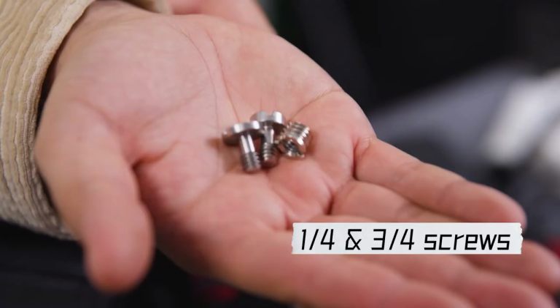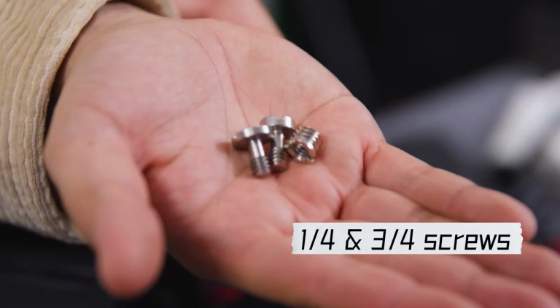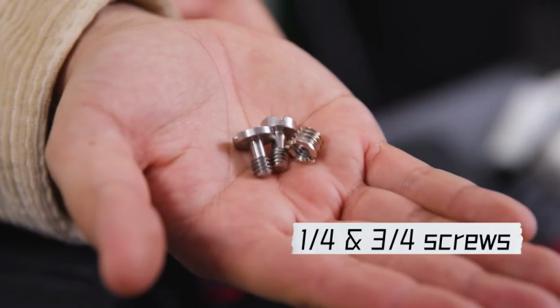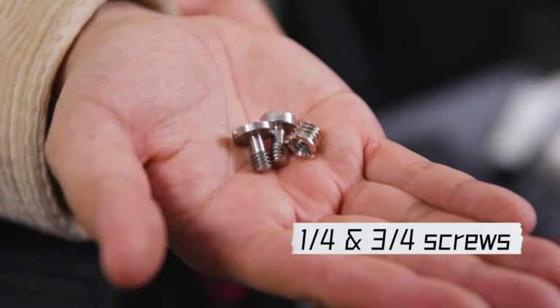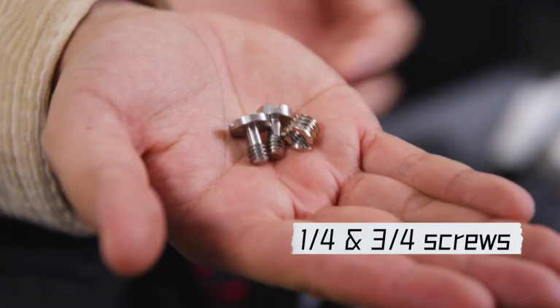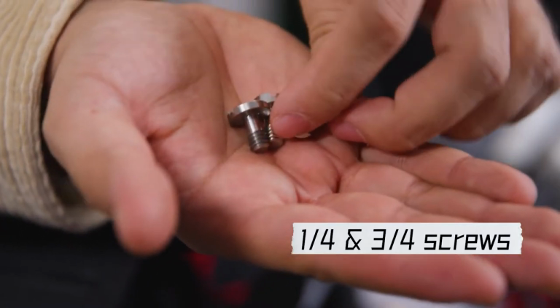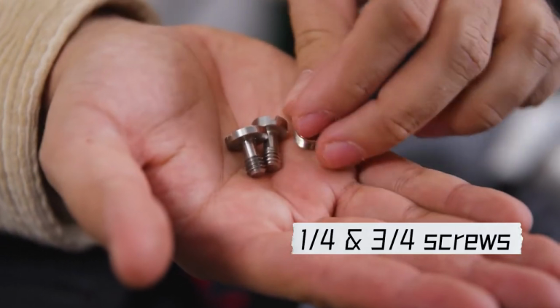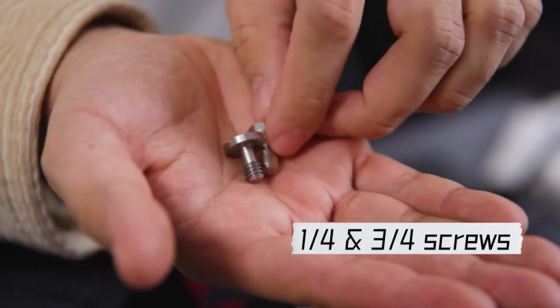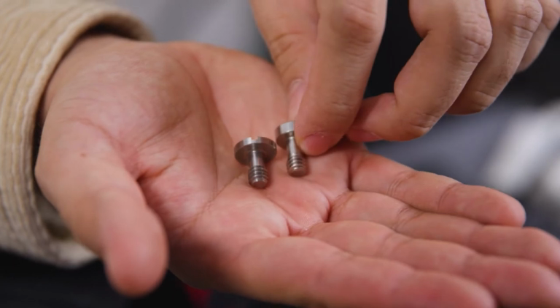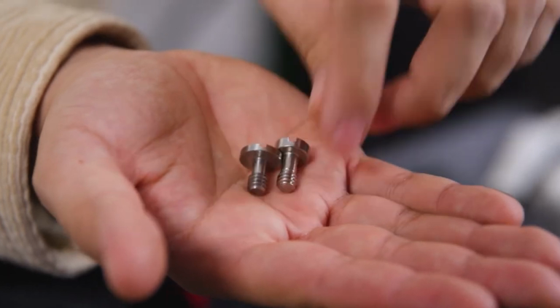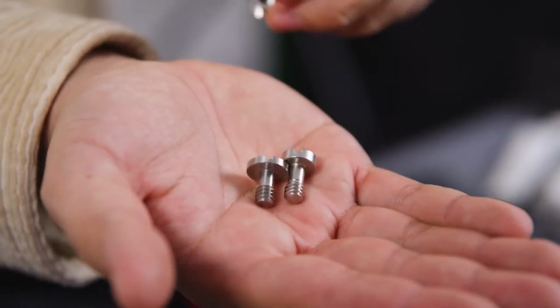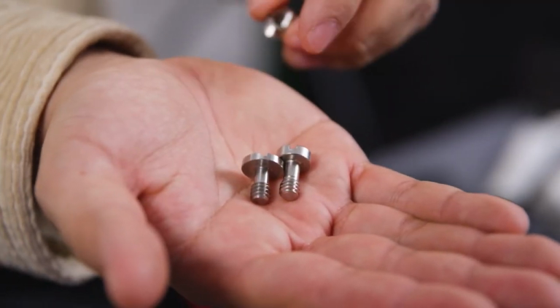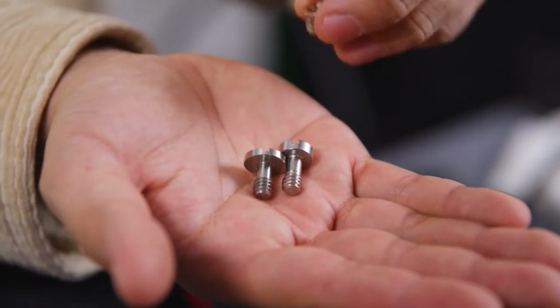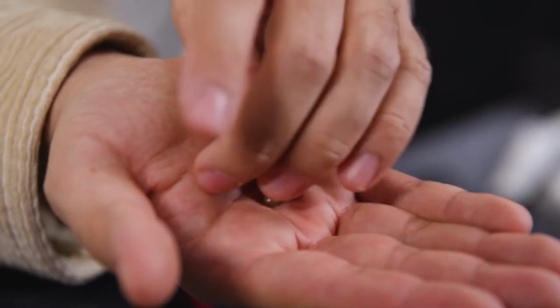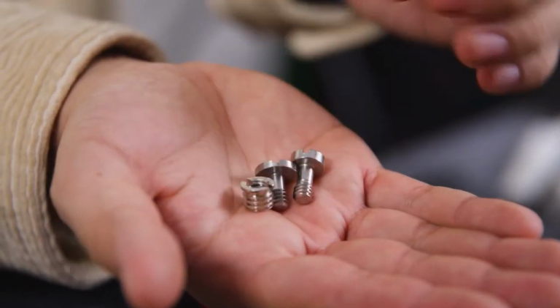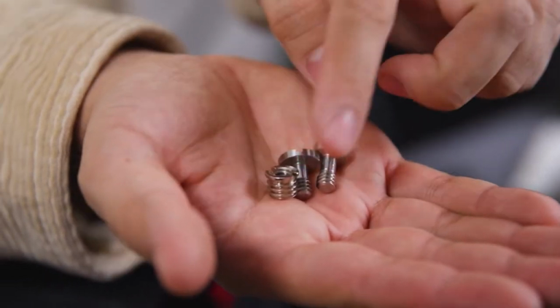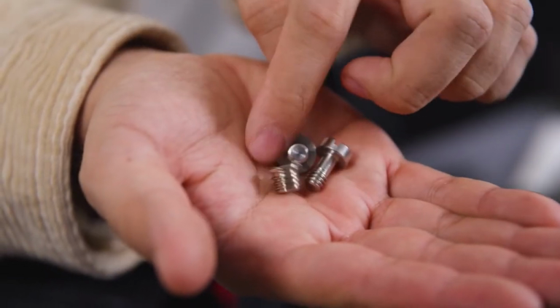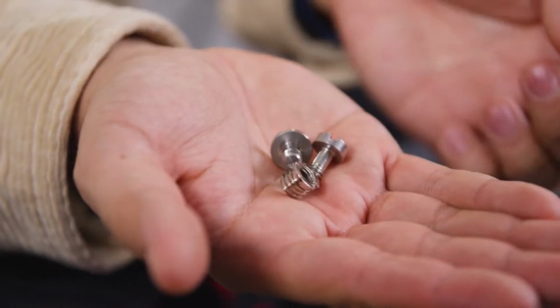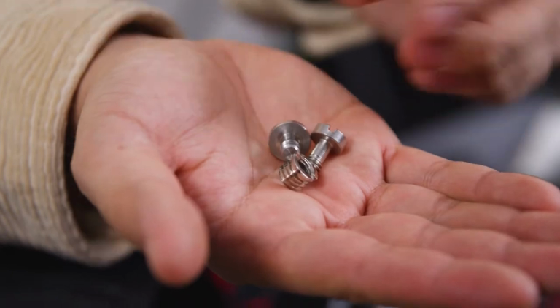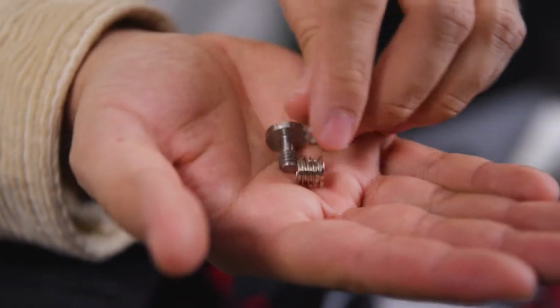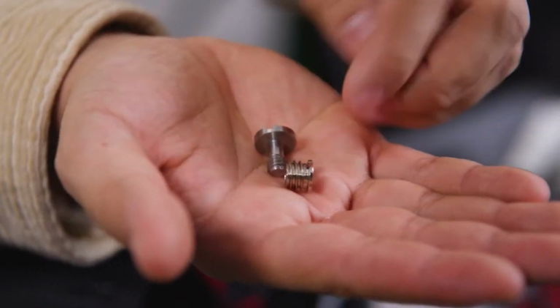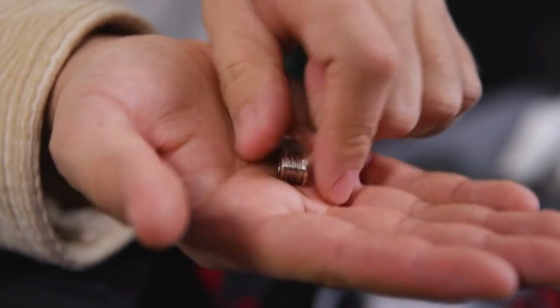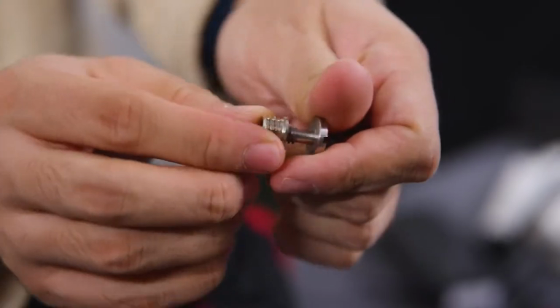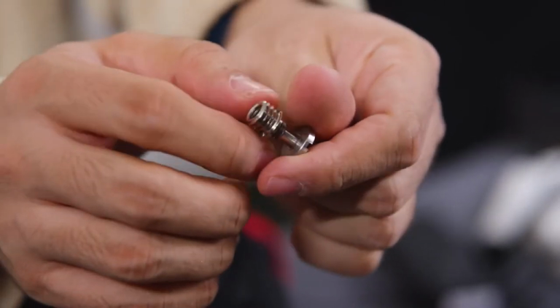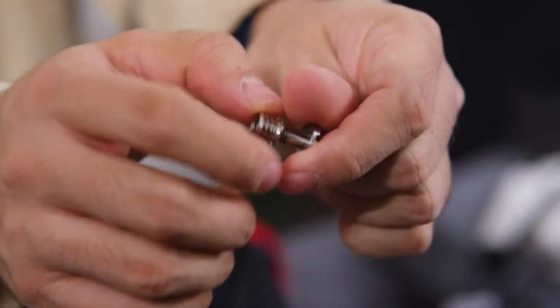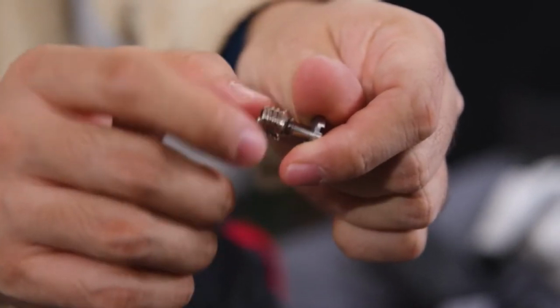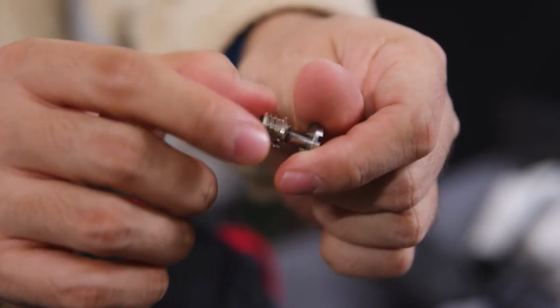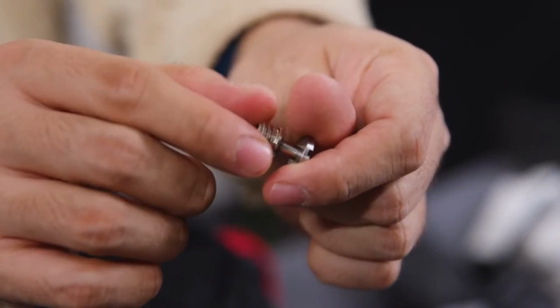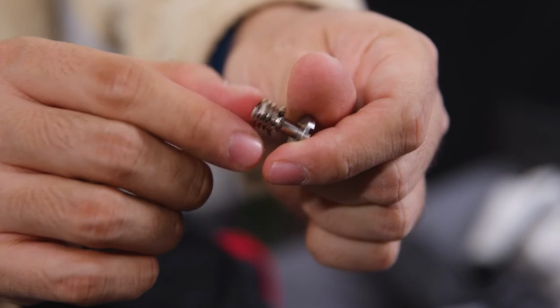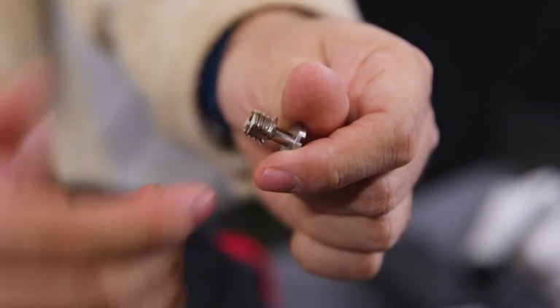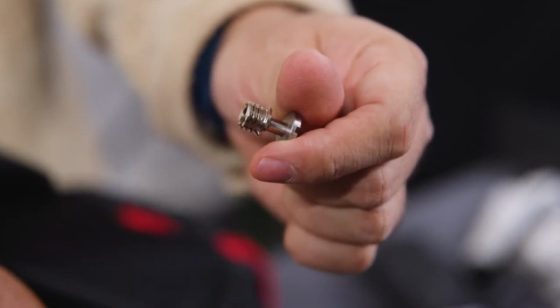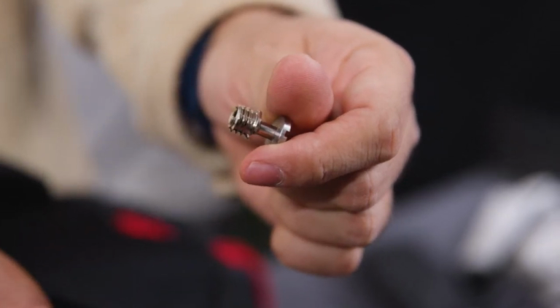These three we use actually so often. For example, sometimes we have a quick release plate and suddenly we see that there's a screw missing, which is really annoying — so then you have some spare ones here. Beside that, you might also be dealing with 3/4 screws, so this one is an adapter to the 1/4.